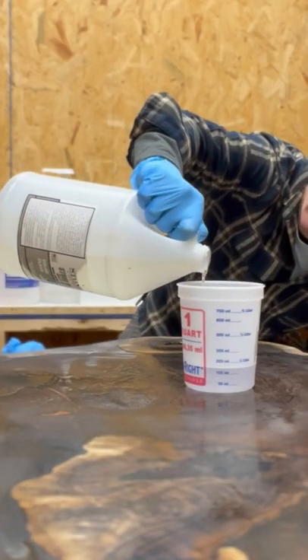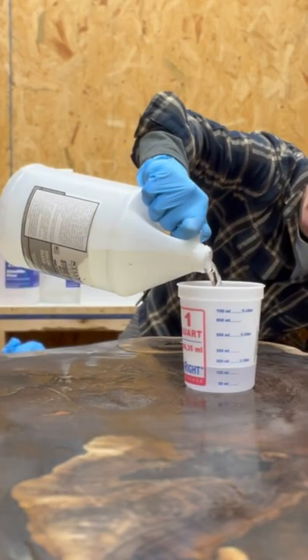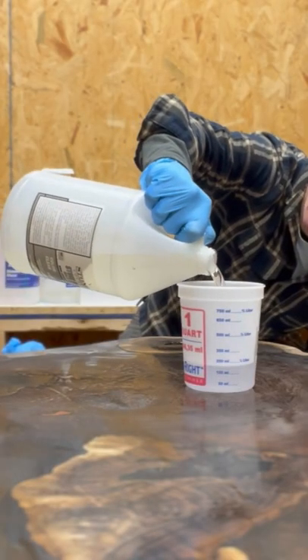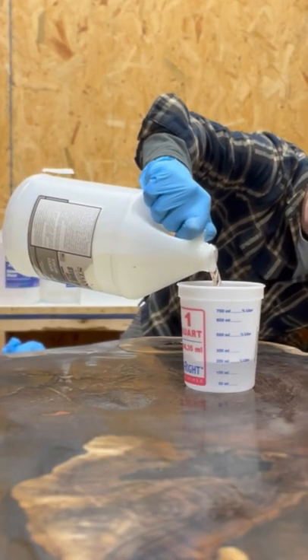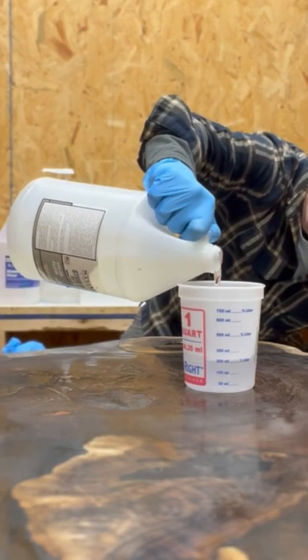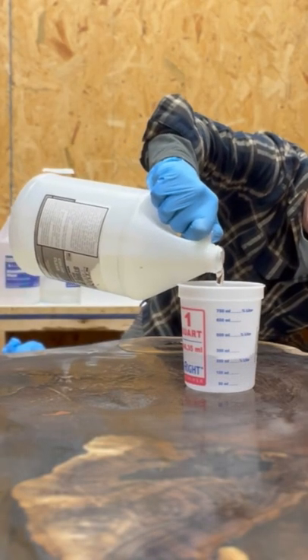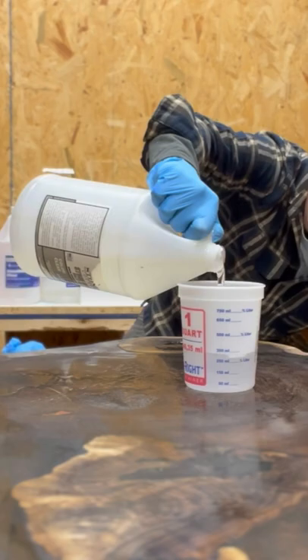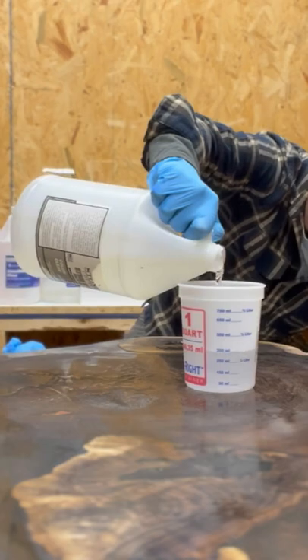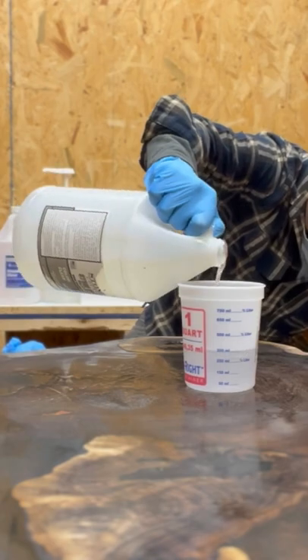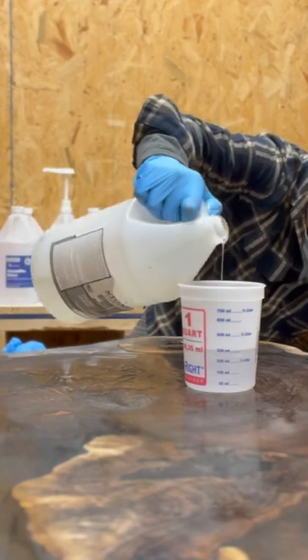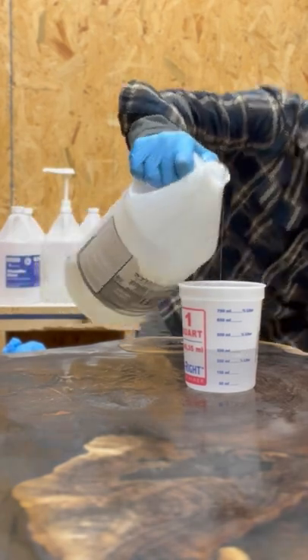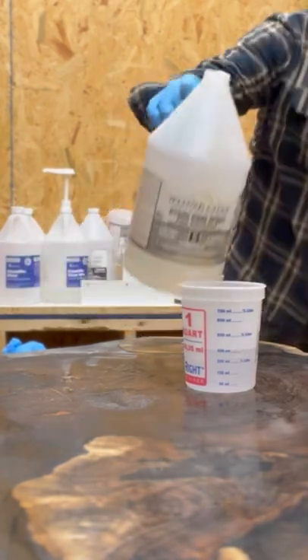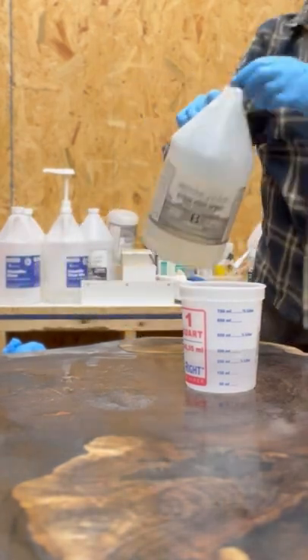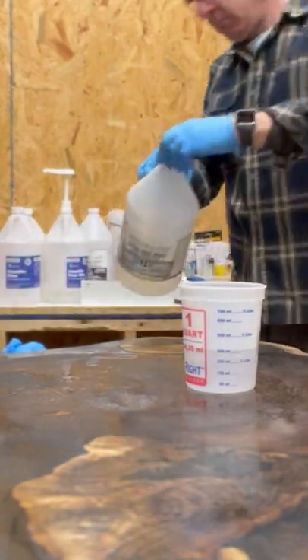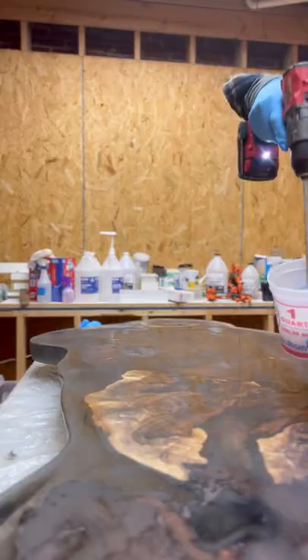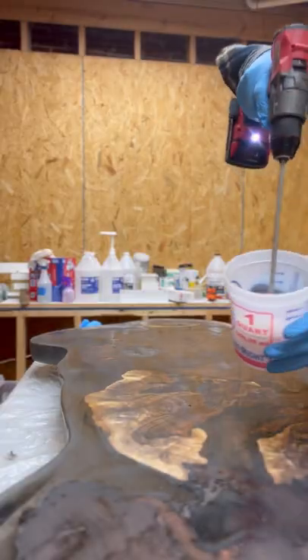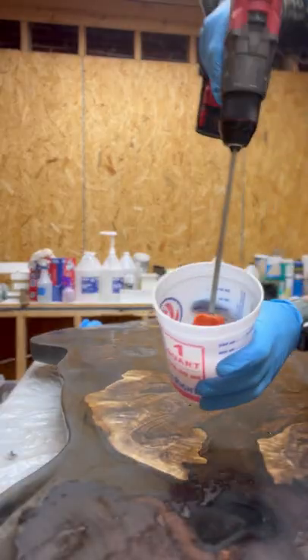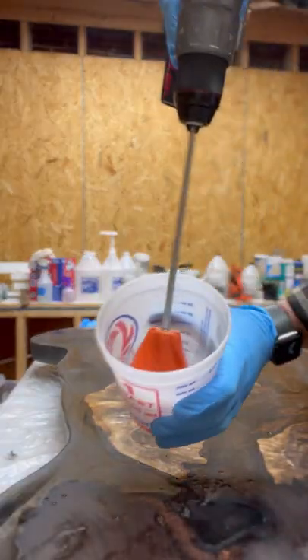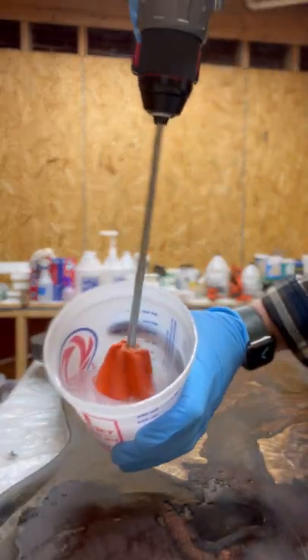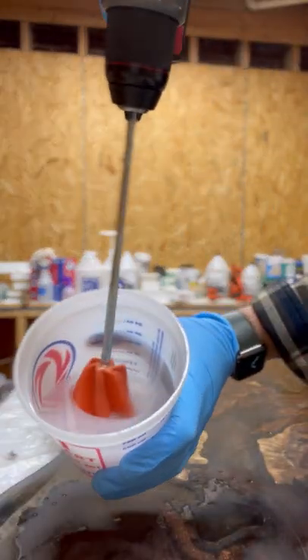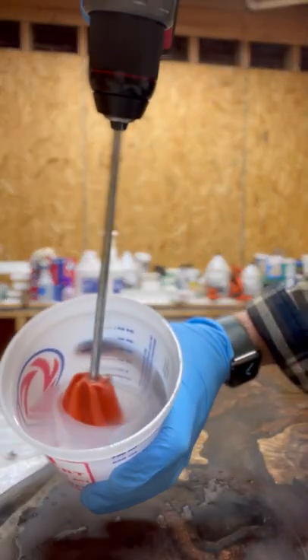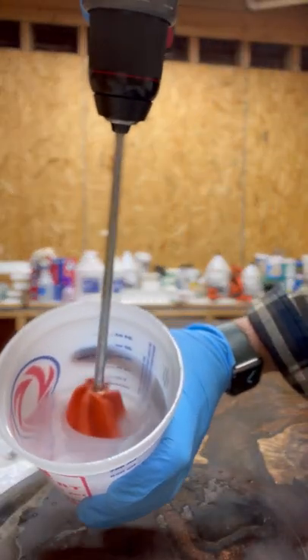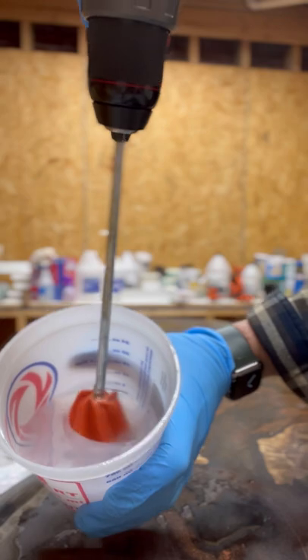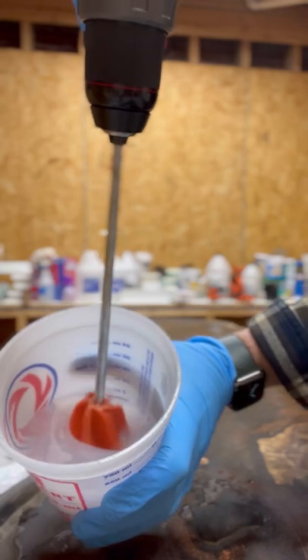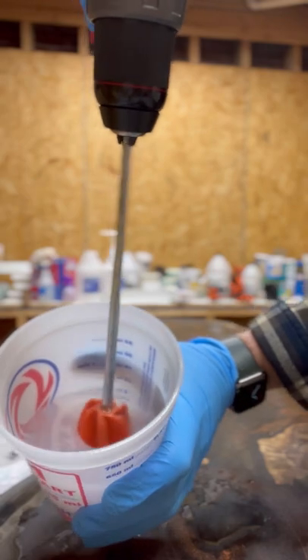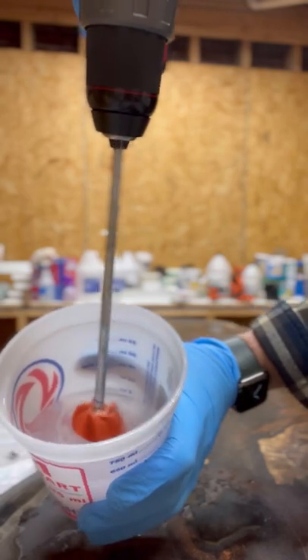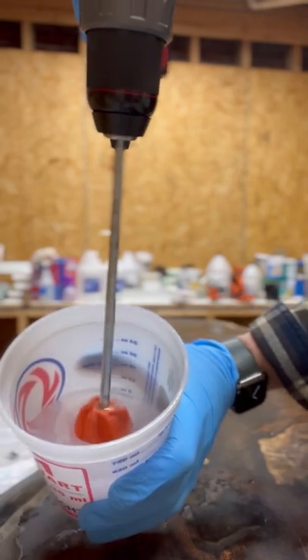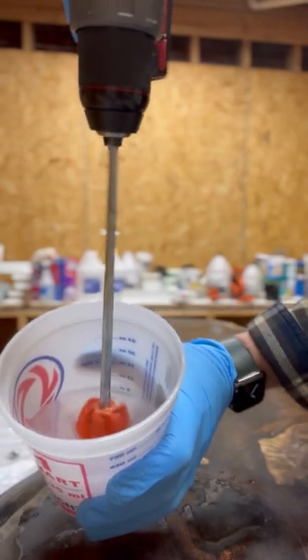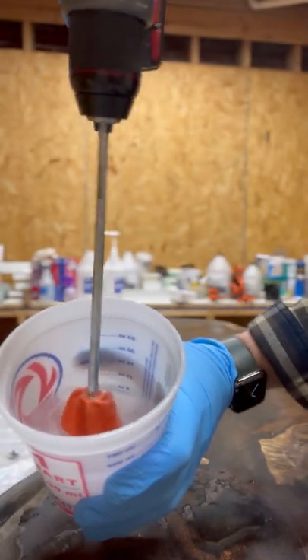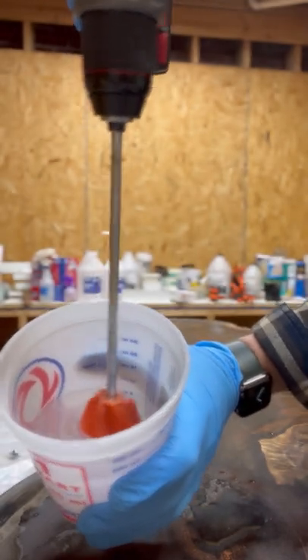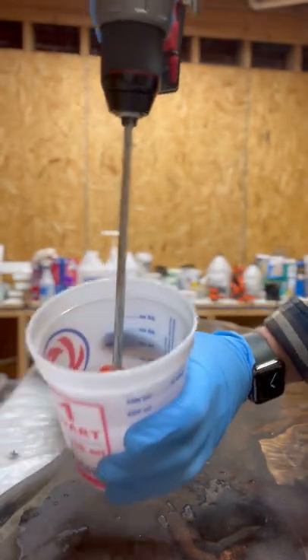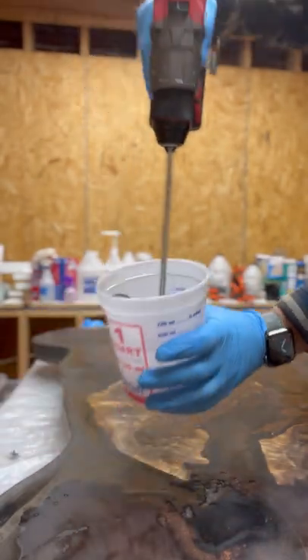Mixing the product on a one-to-one ratio using Stone Coat Countertops Countertop Epoxy, we mix it thoroughly either using a drill with a paddle or a regular stir stick for at least two minutes.